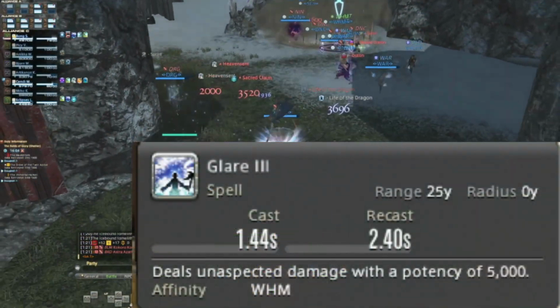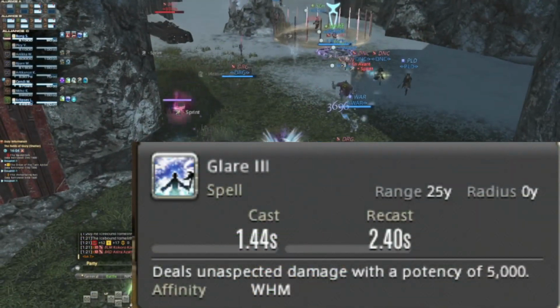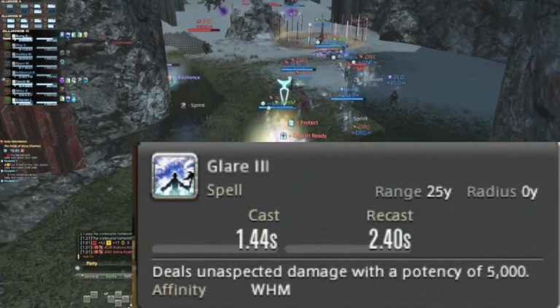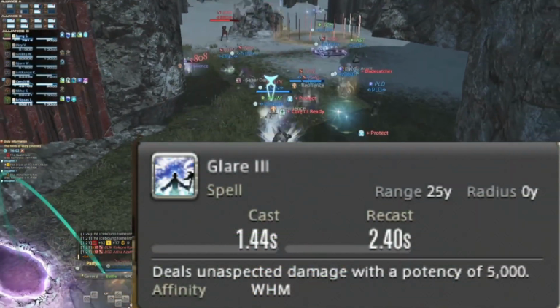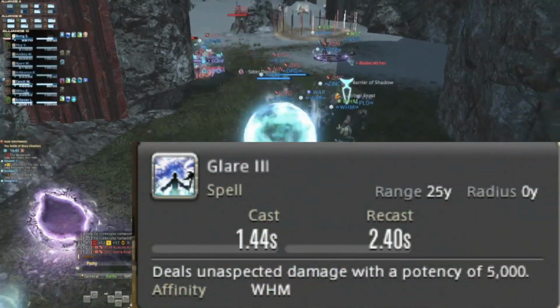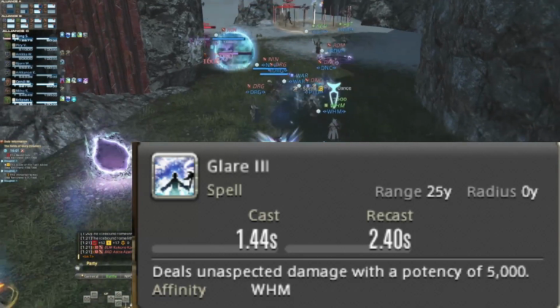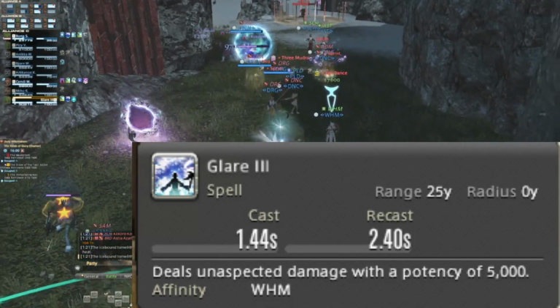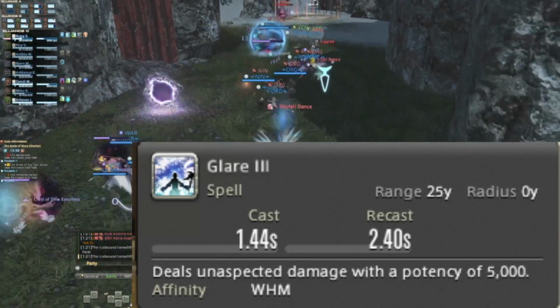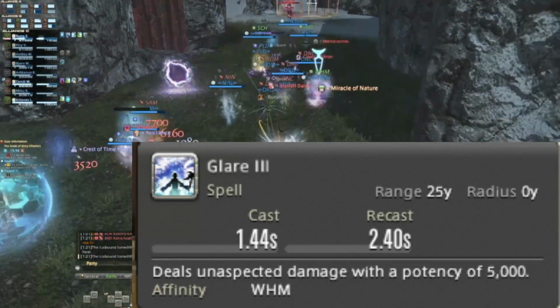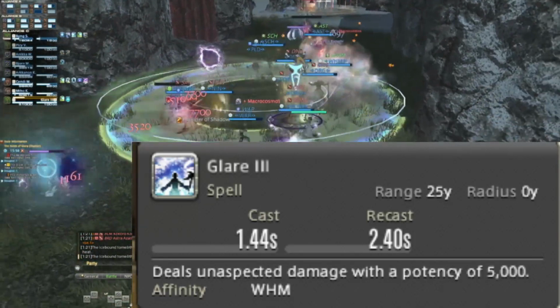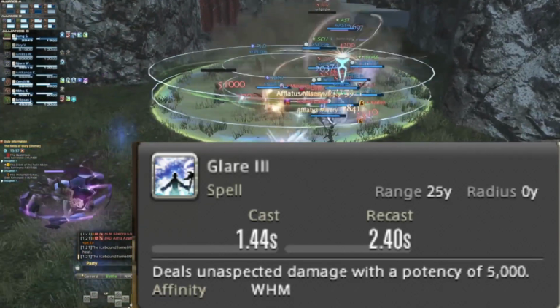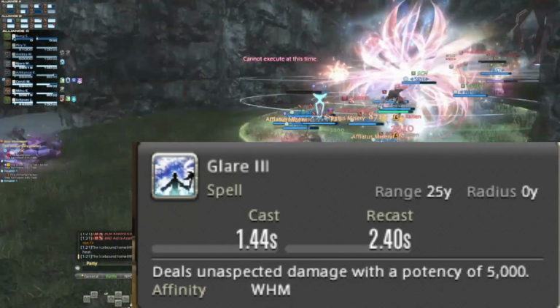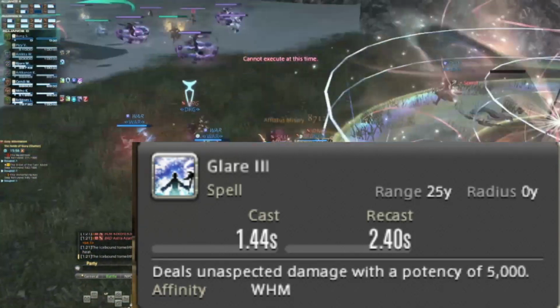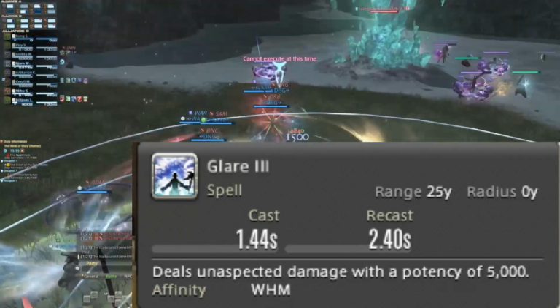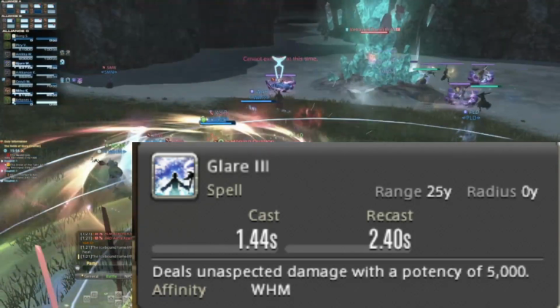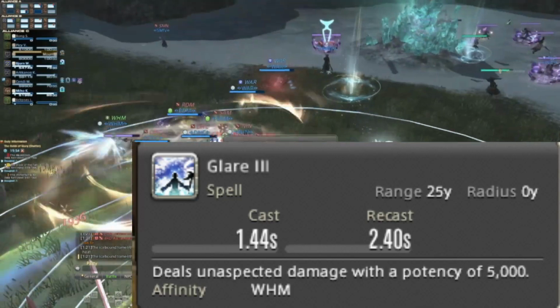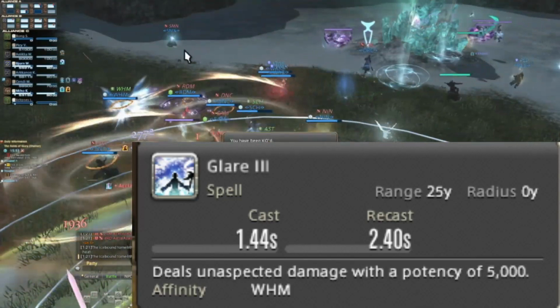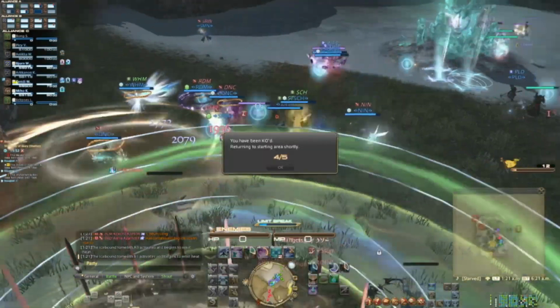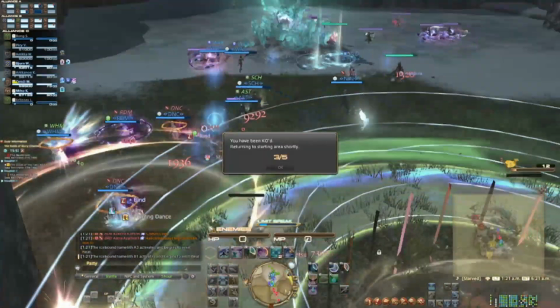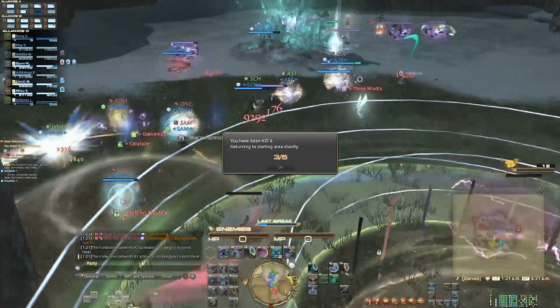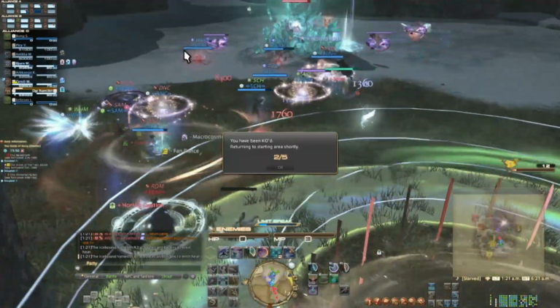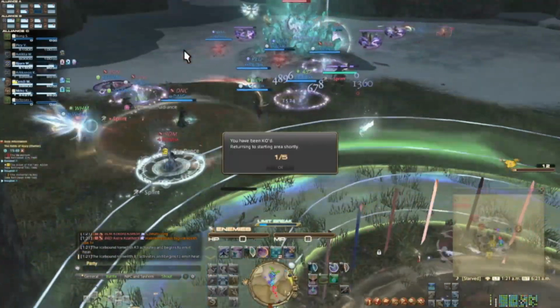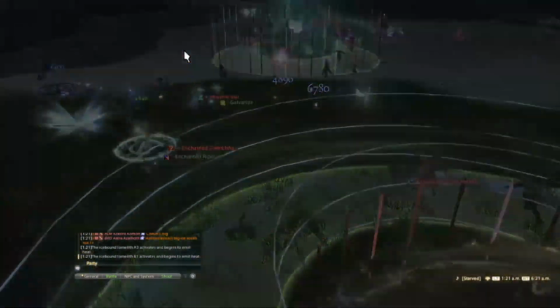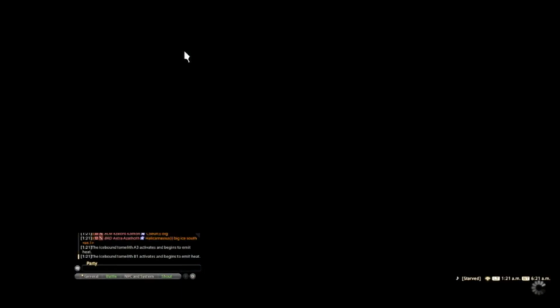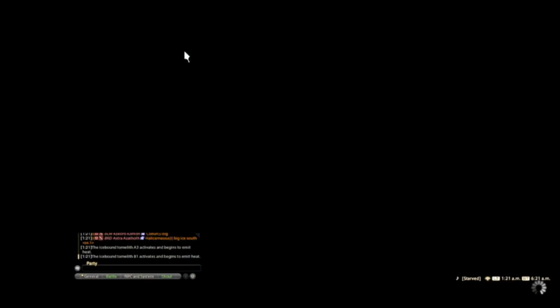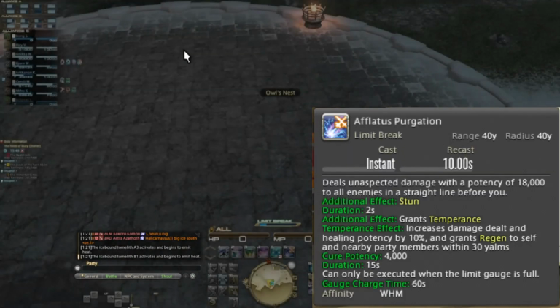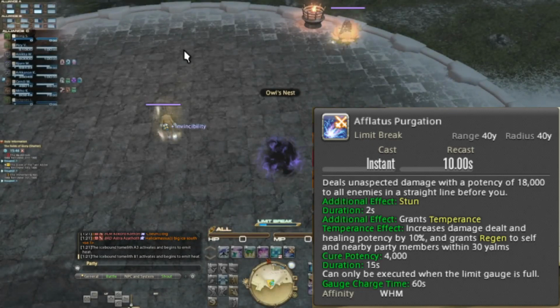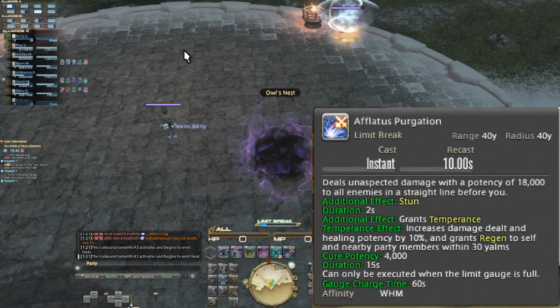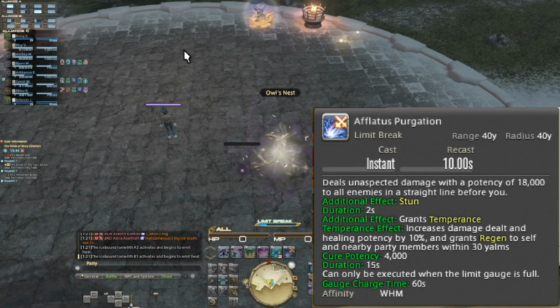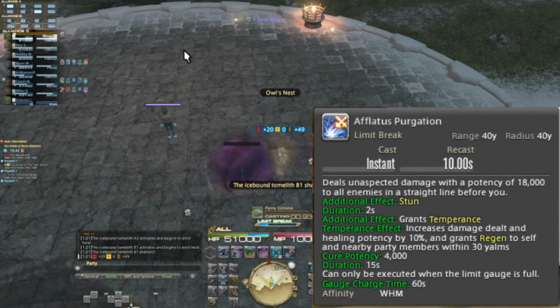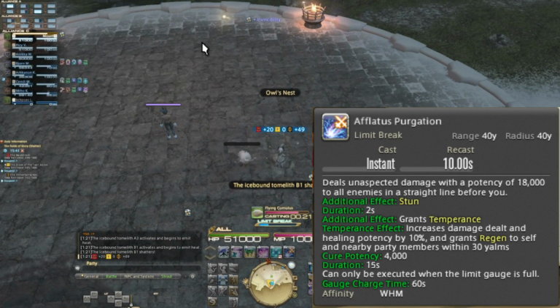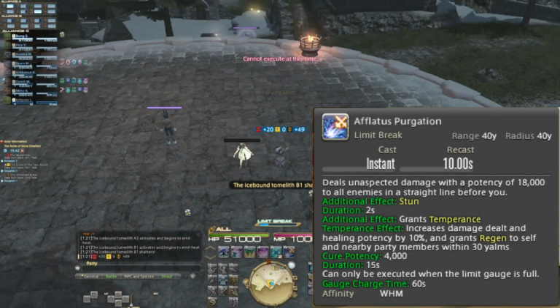Glare III: a recast timer of 1.44 seconds, a range of 25 yalms, dealing 5k damage per cast. Nothing really to say about this spell — you're casting this when you've got nothing else left.